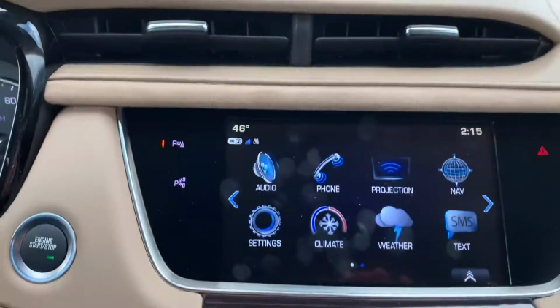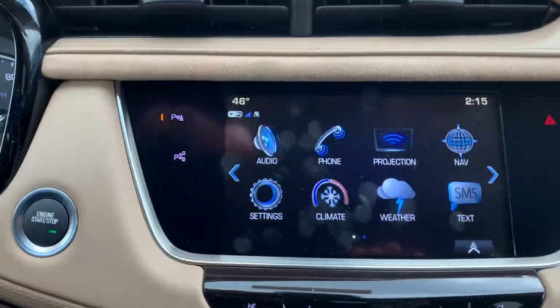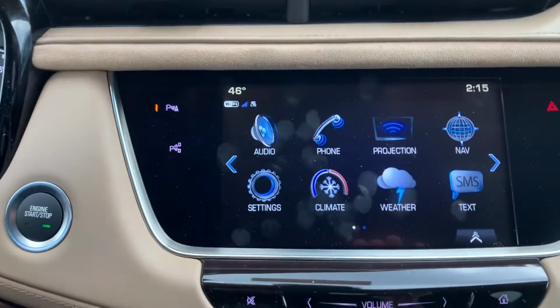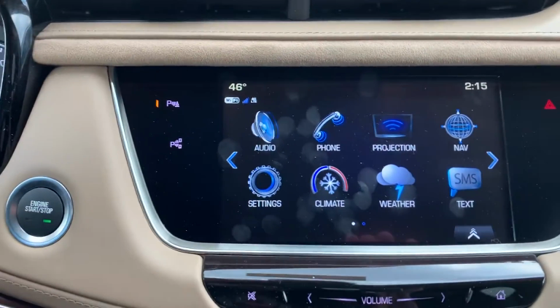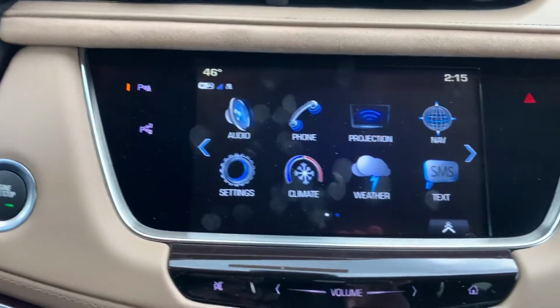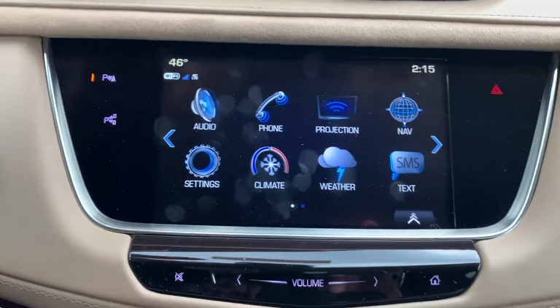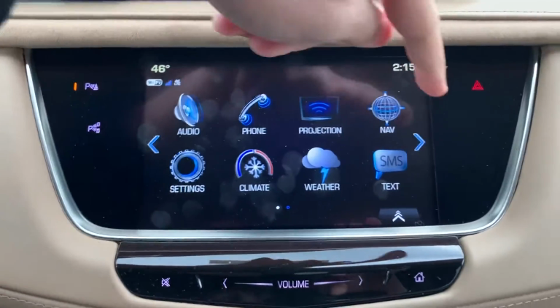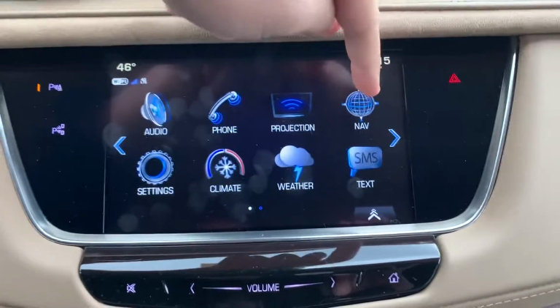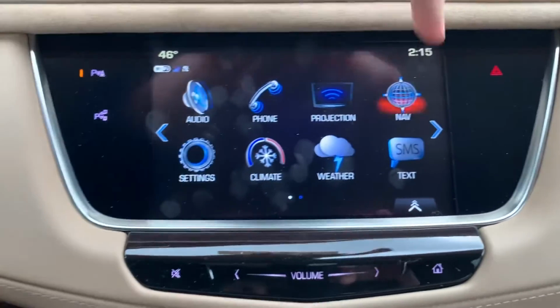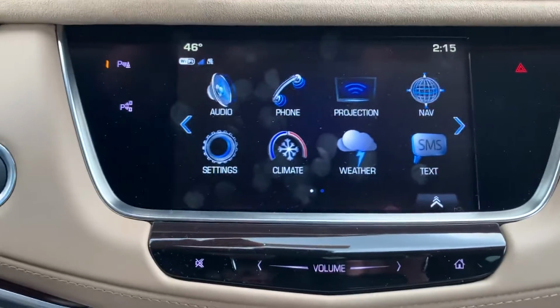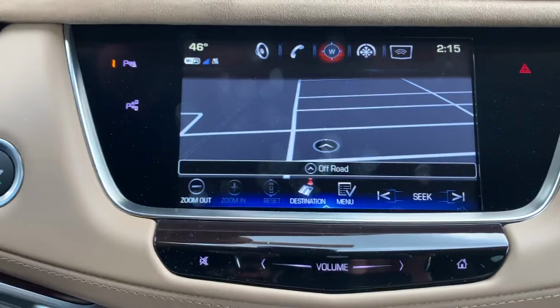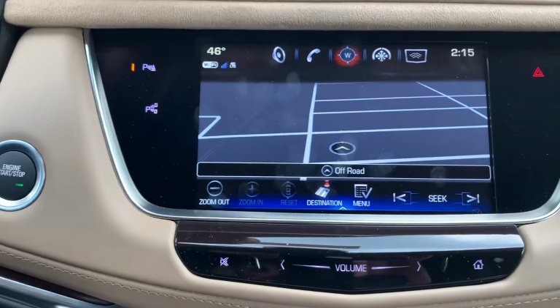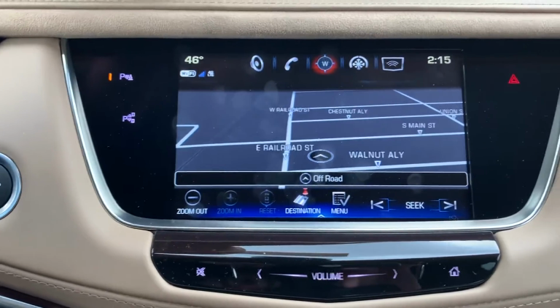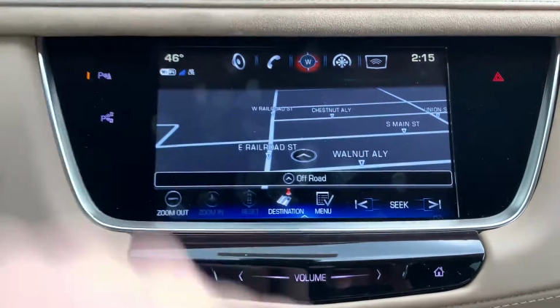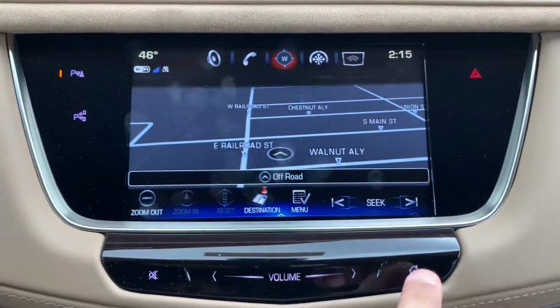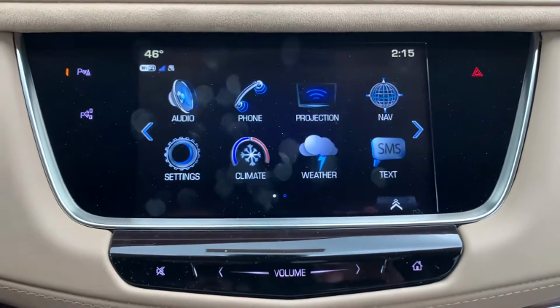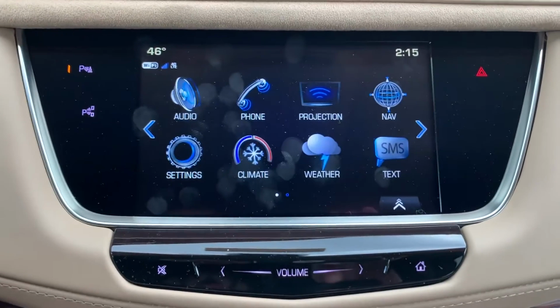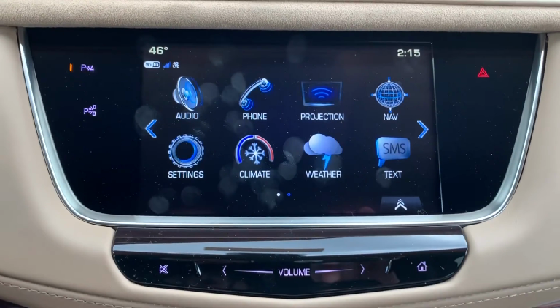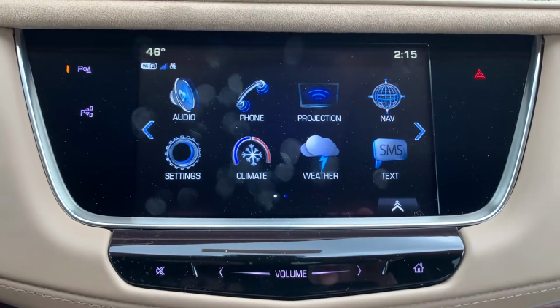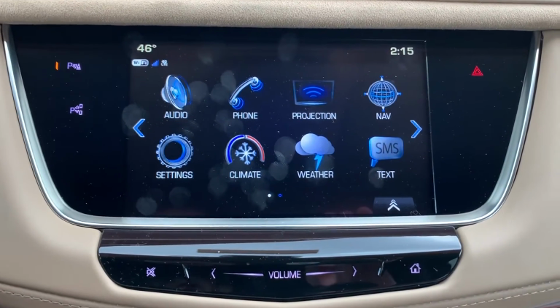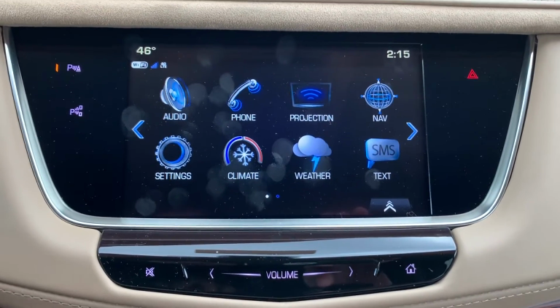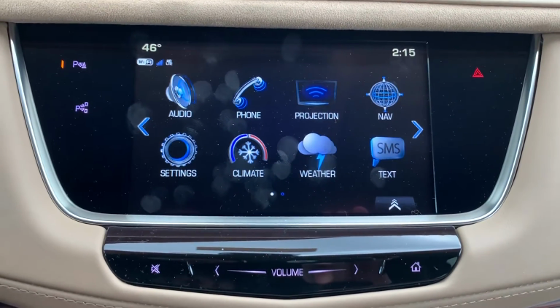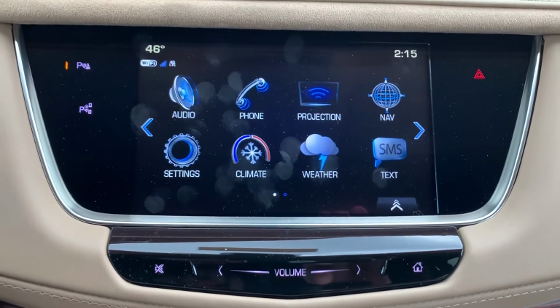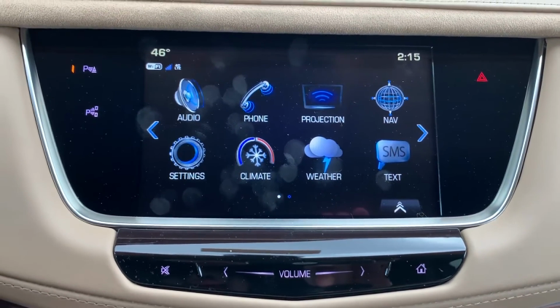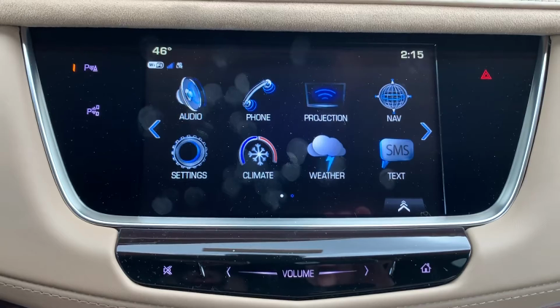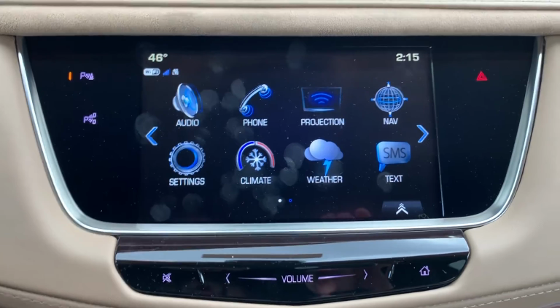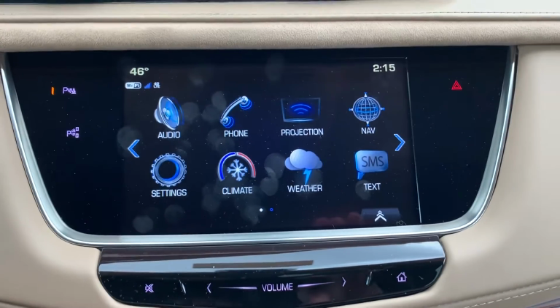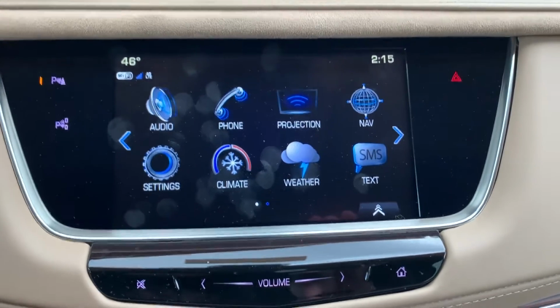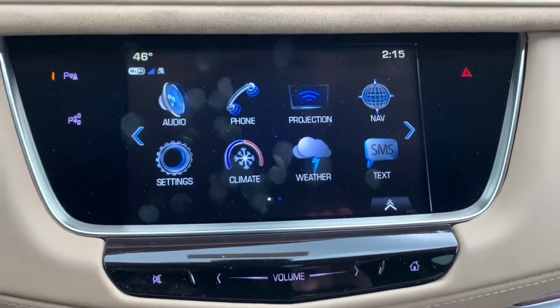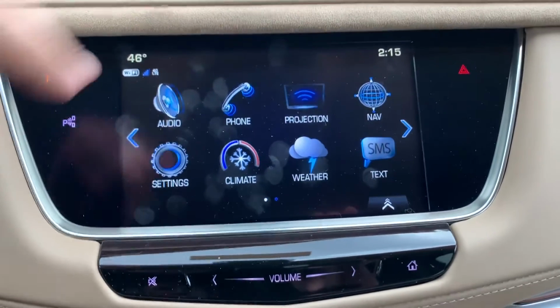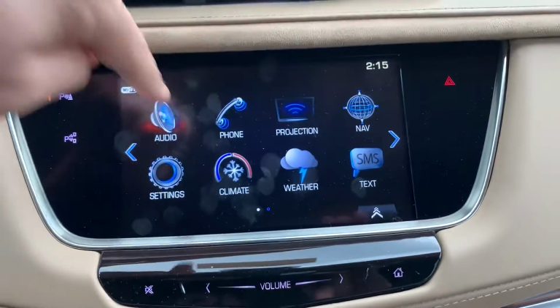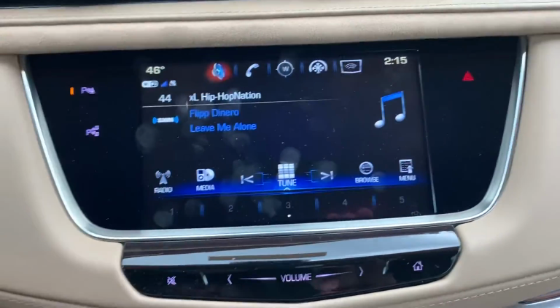Your Cadillac user entertainment center is going to have embedded navigation, so you don't have to pay for additional navigation. You've got your Apple CarPlay, your Android Auto — everything loaded up.